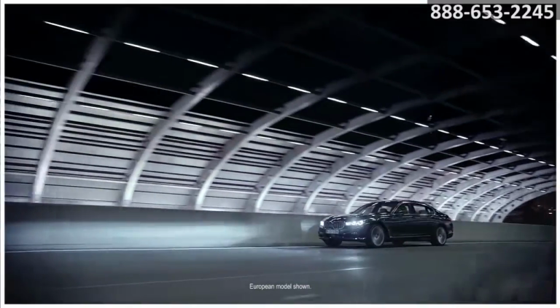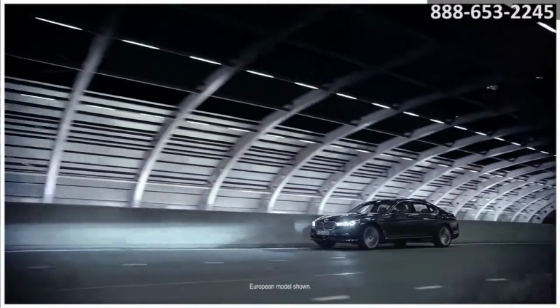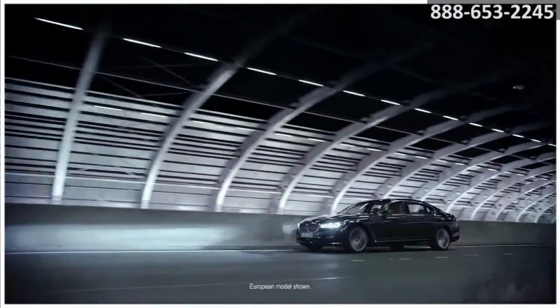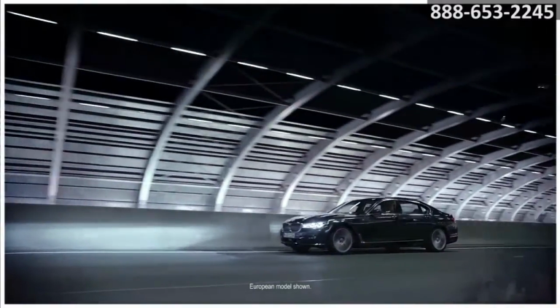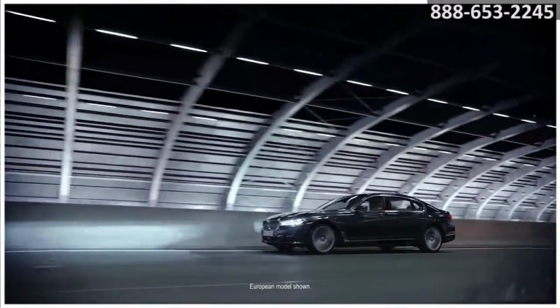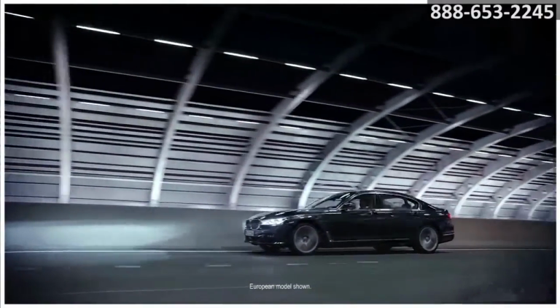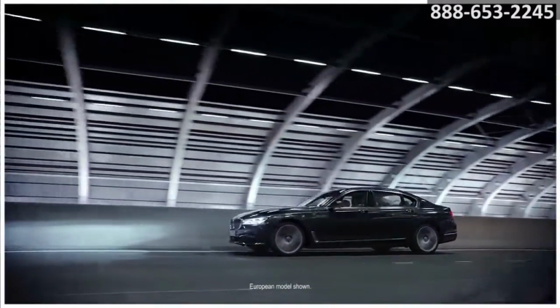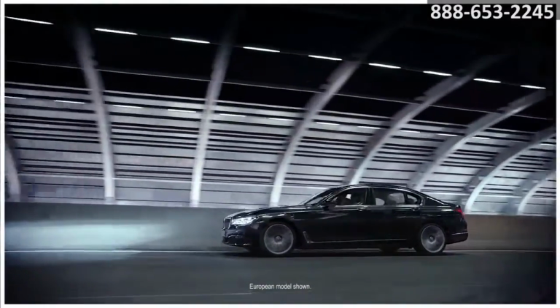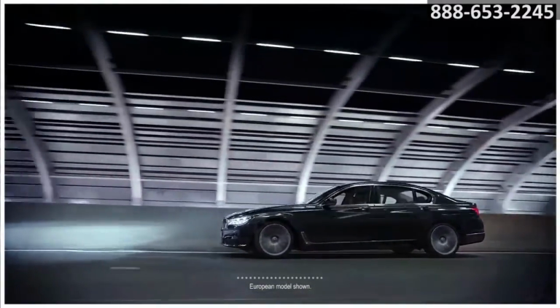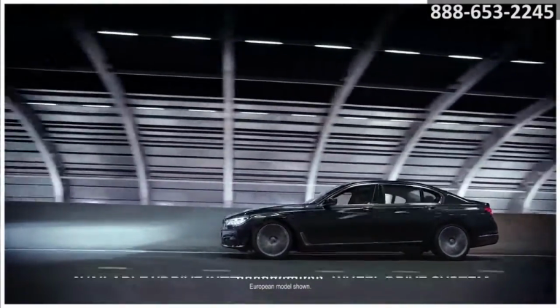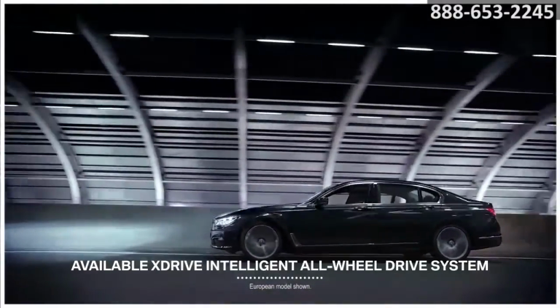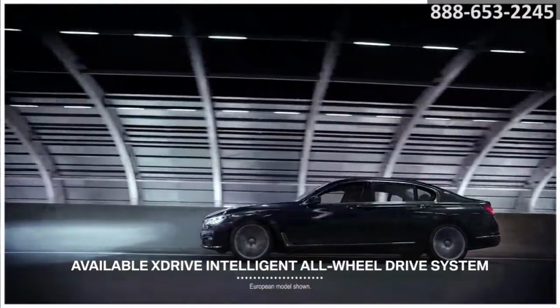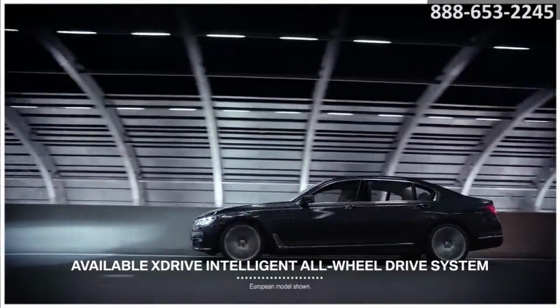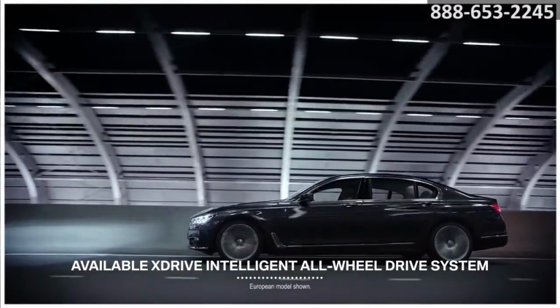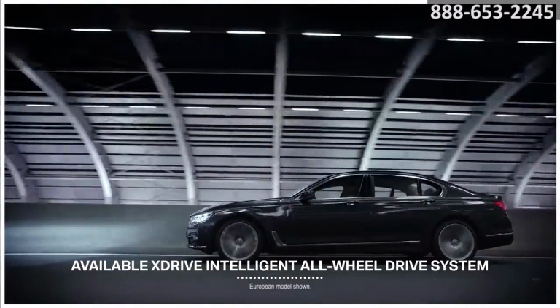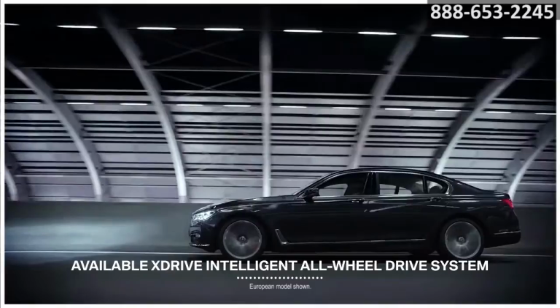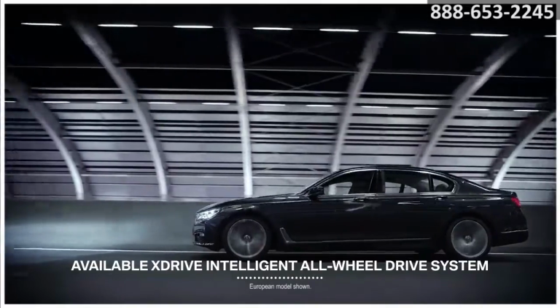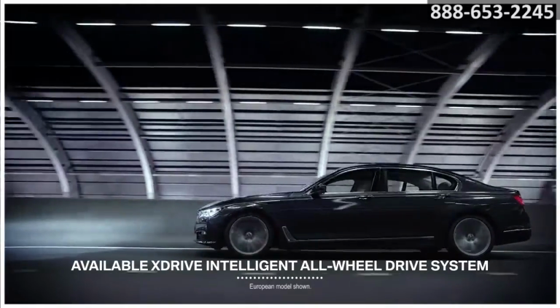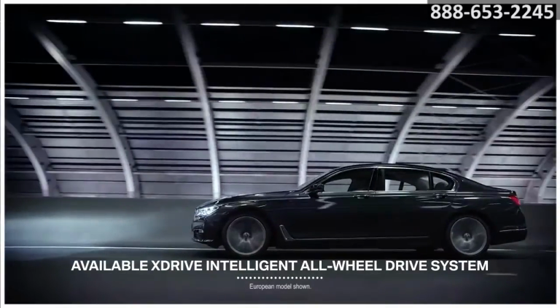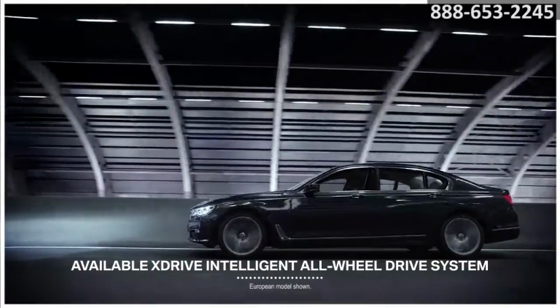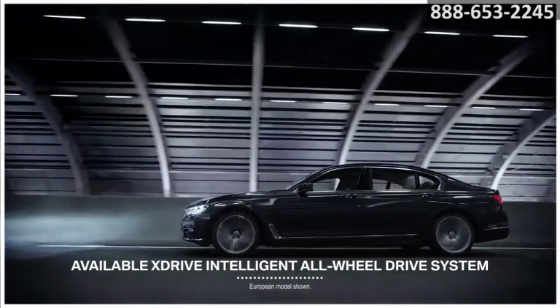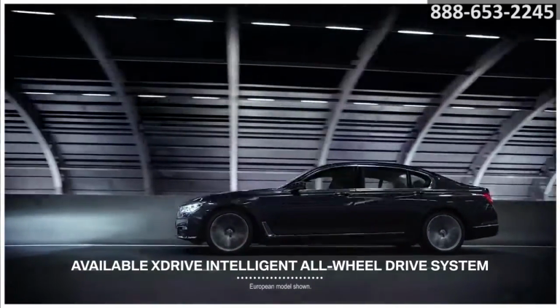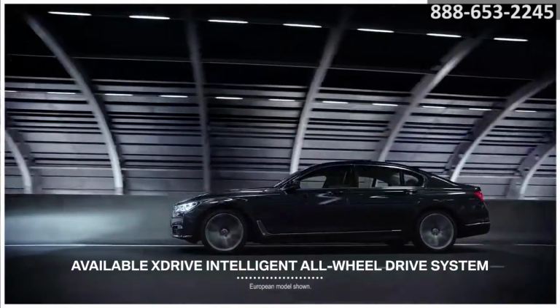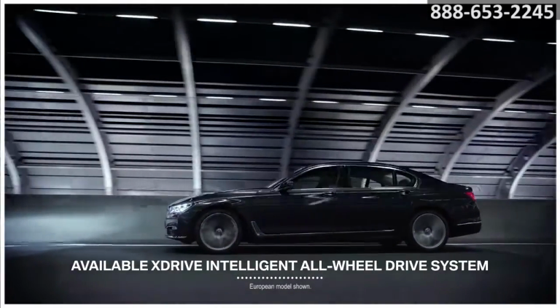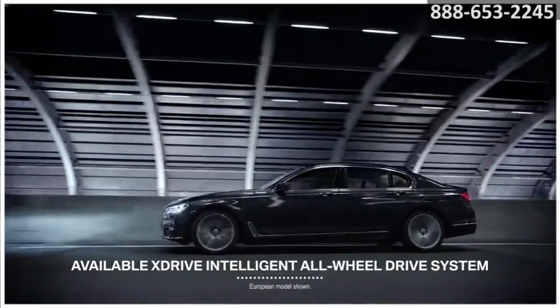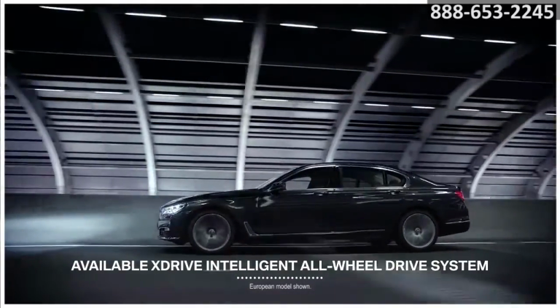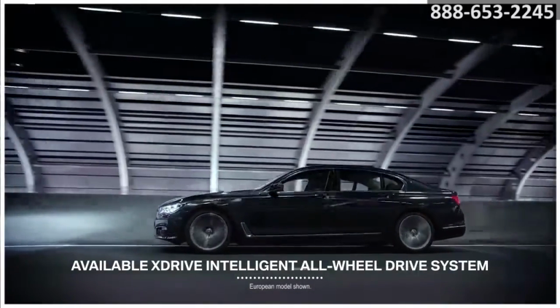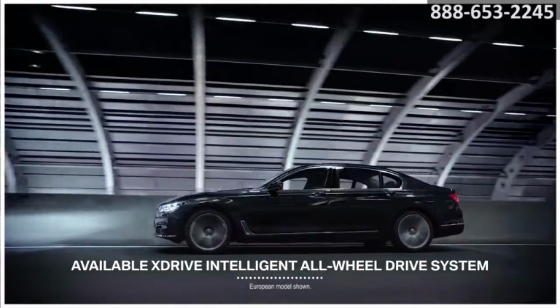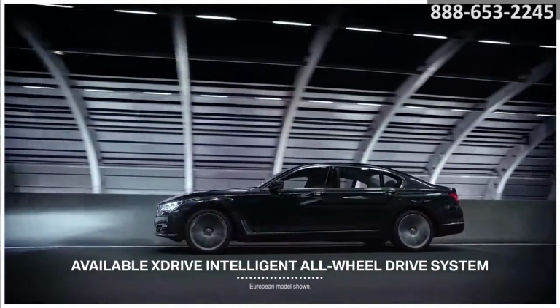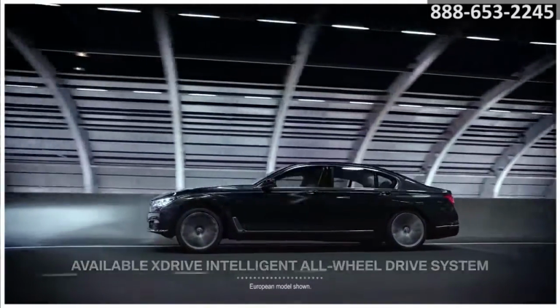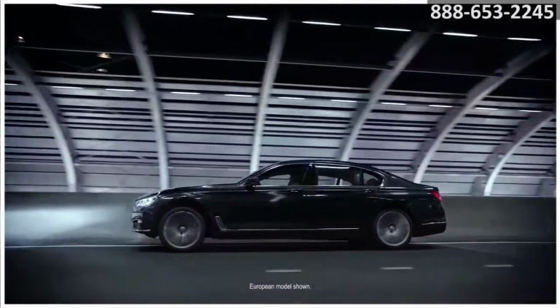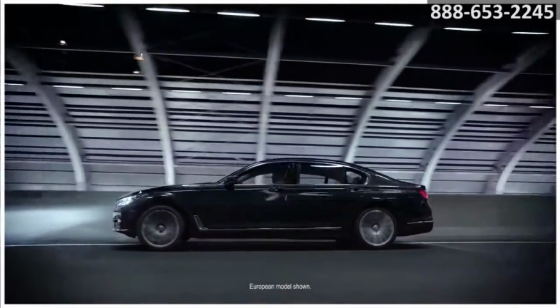Working in tandem with dynamic stability control, BMW's available xDrive all-wheel drive system monitors road conditions, improving traction and delivering neutral, responsive handling.